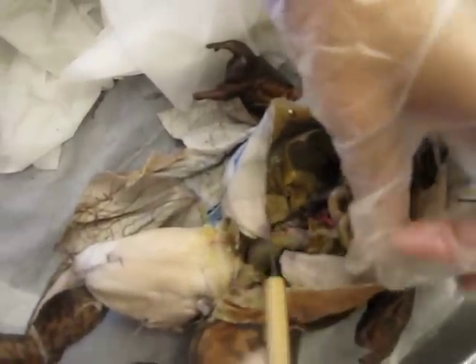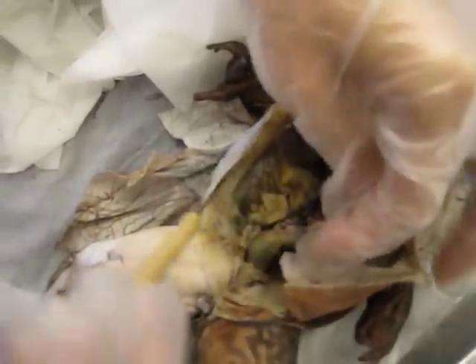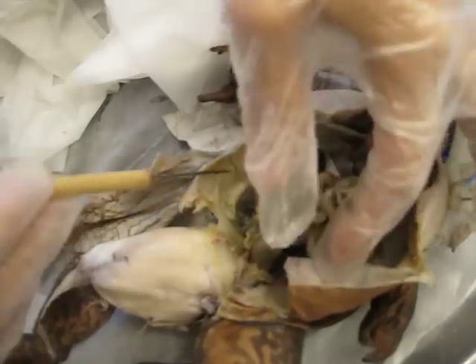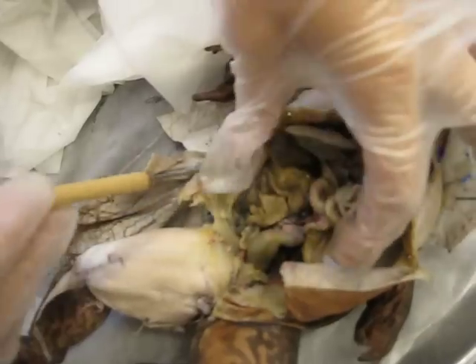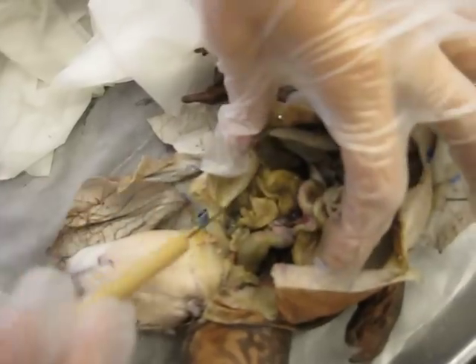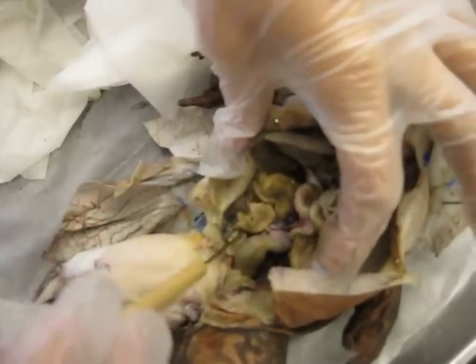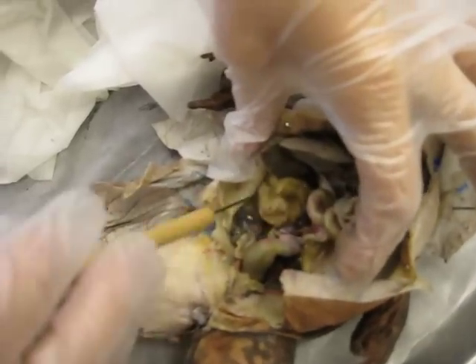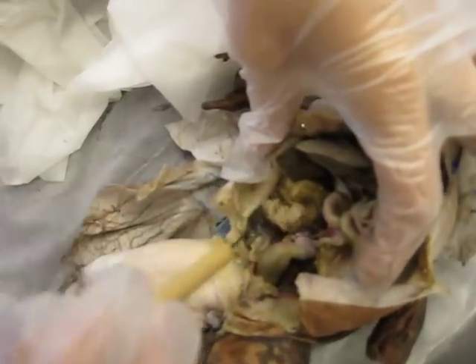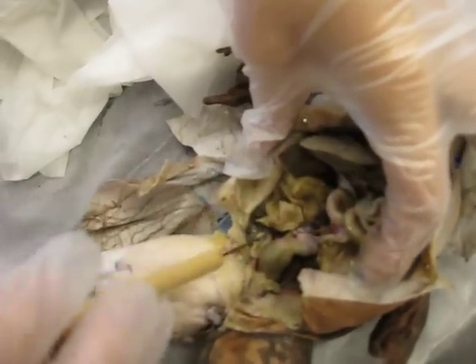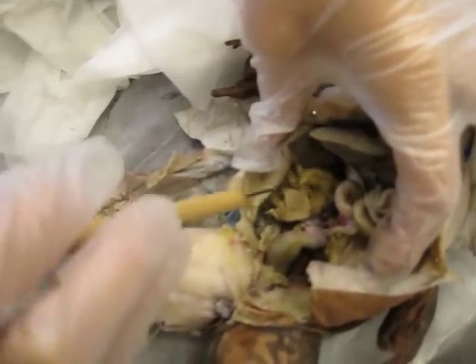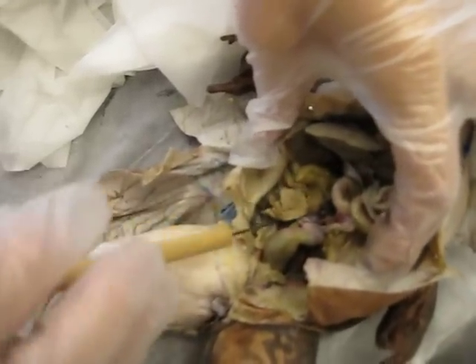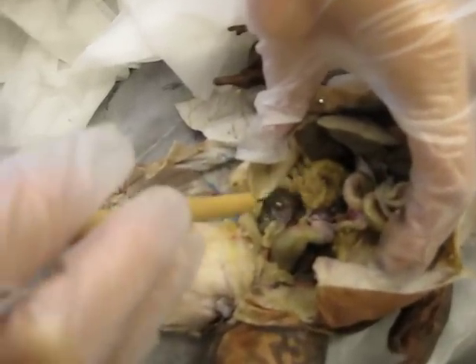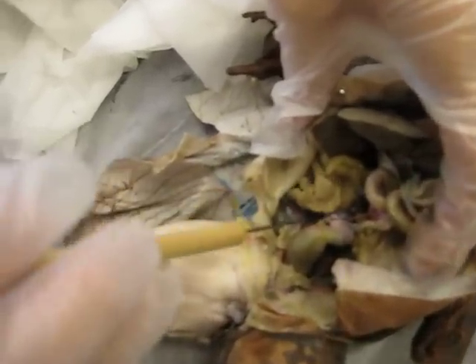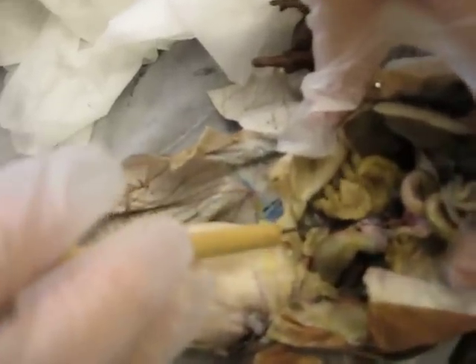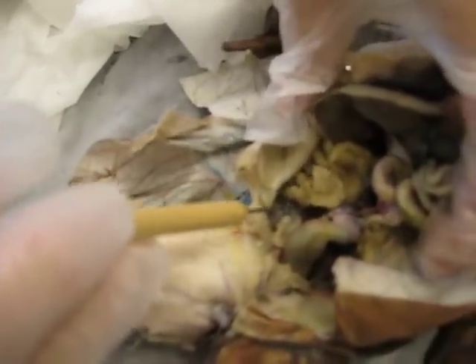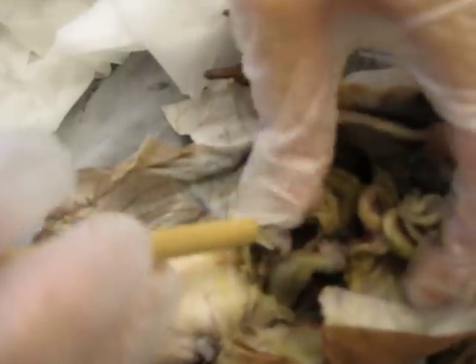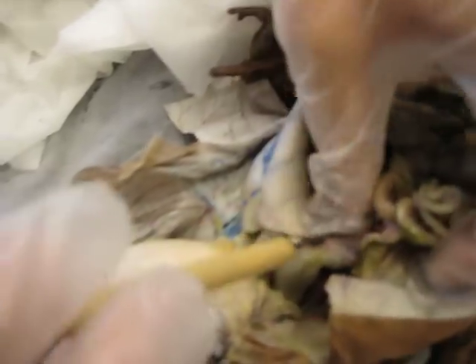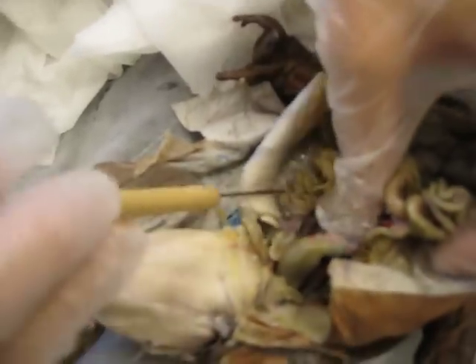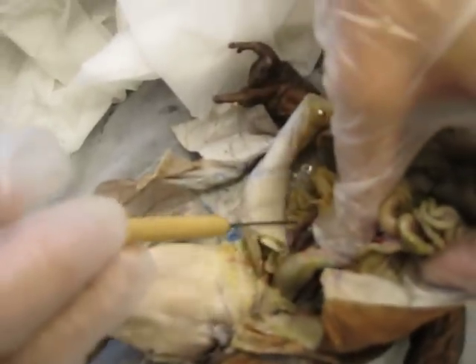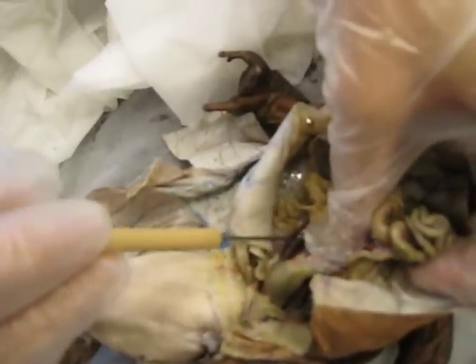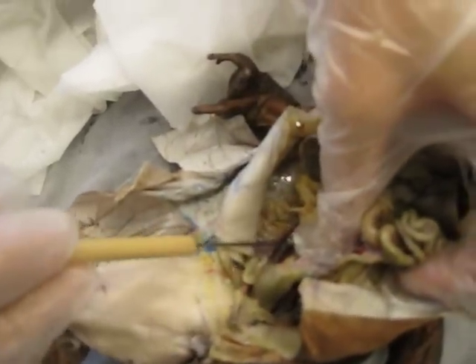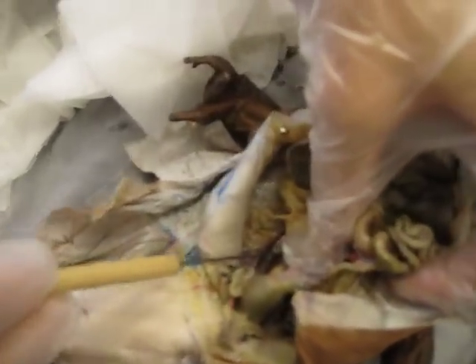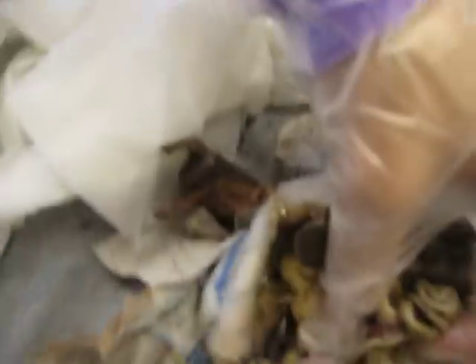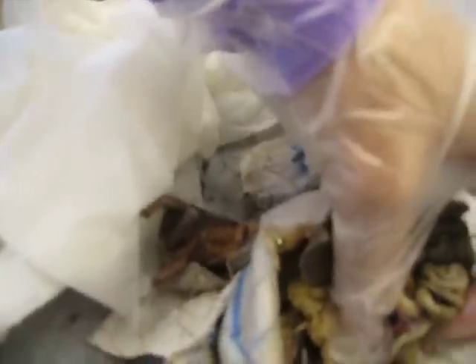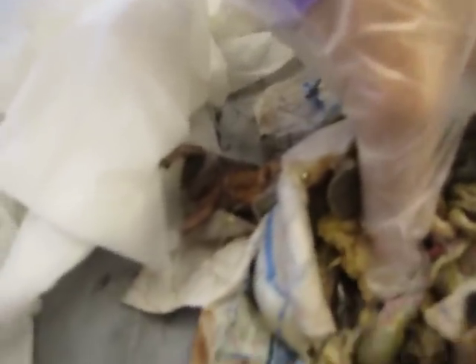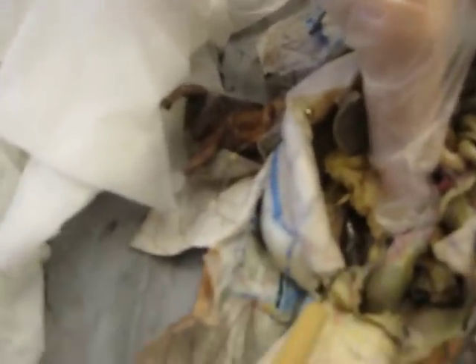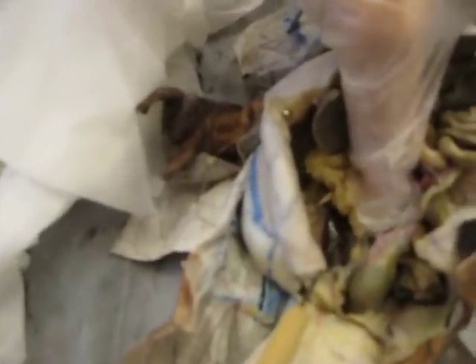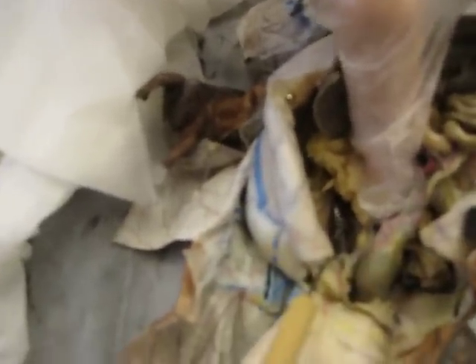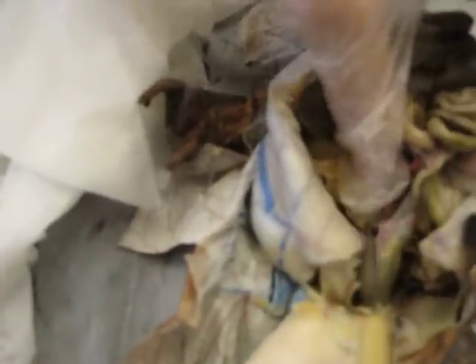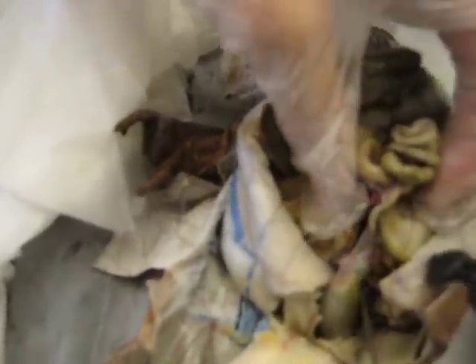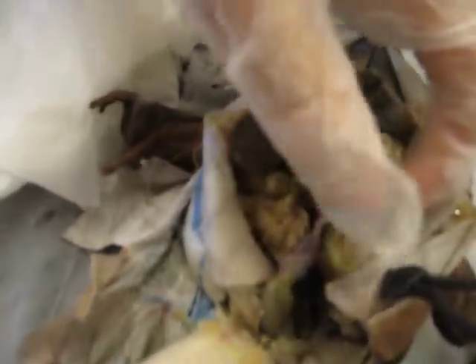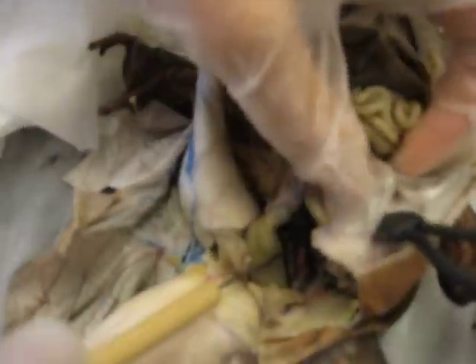We have the kidney. This is the right kidney right here, and the left kidney.